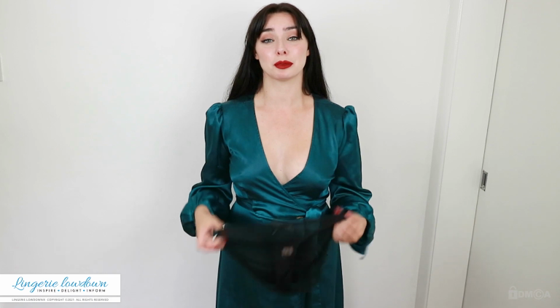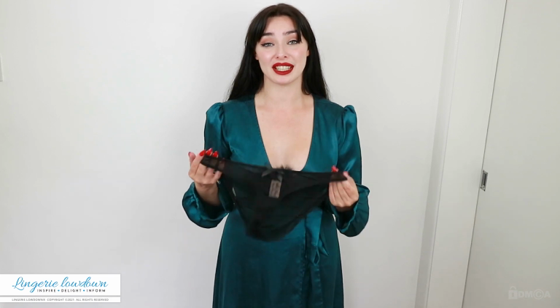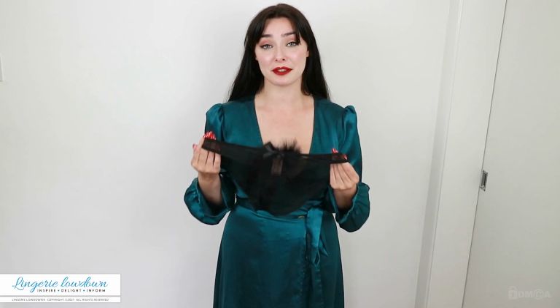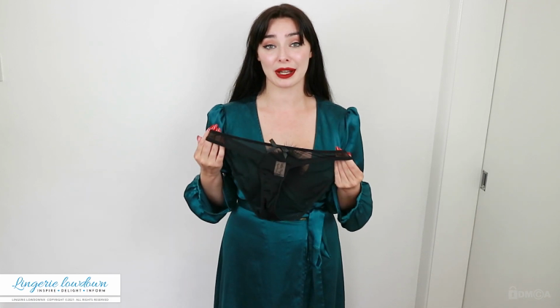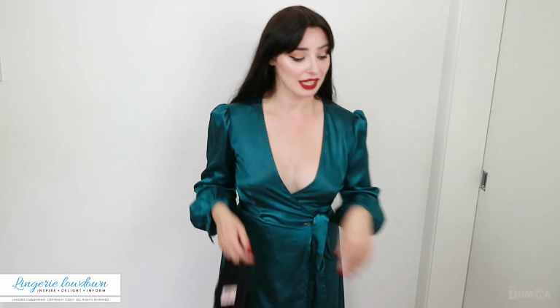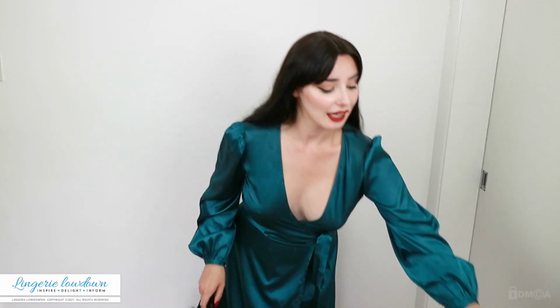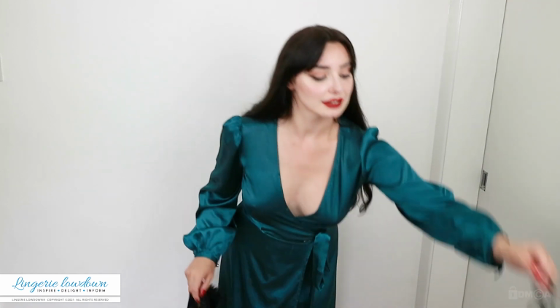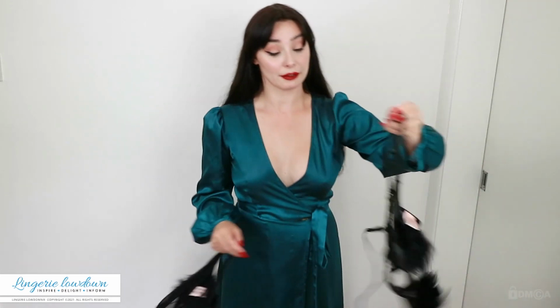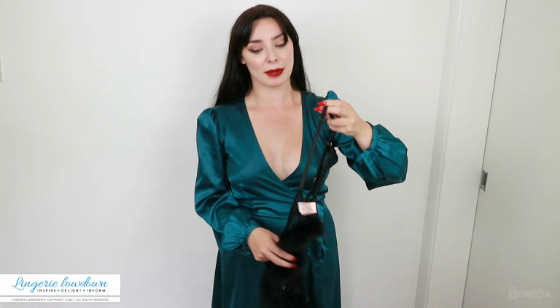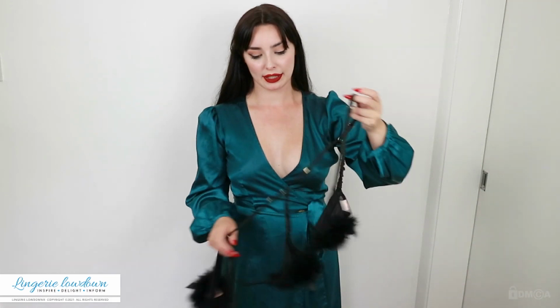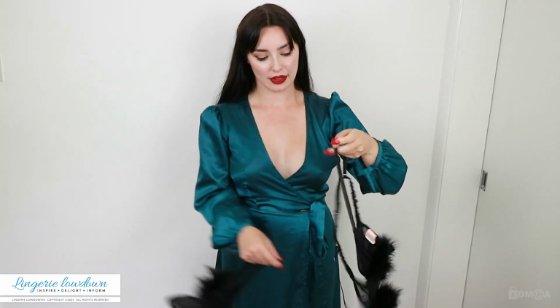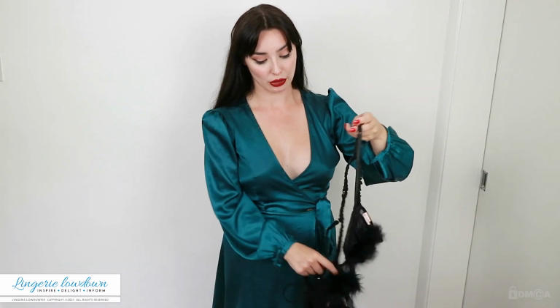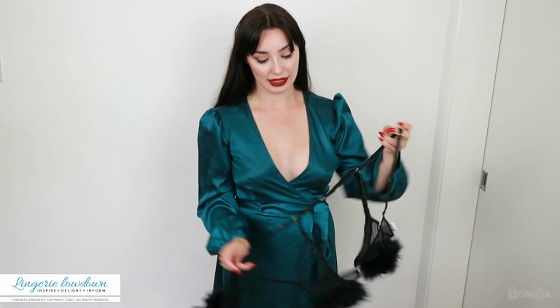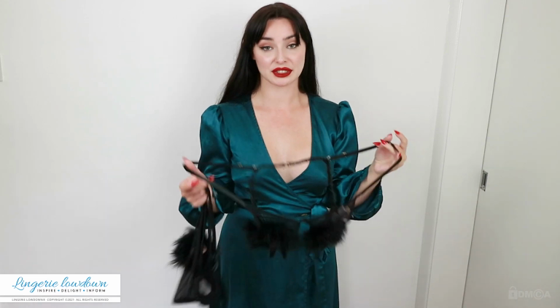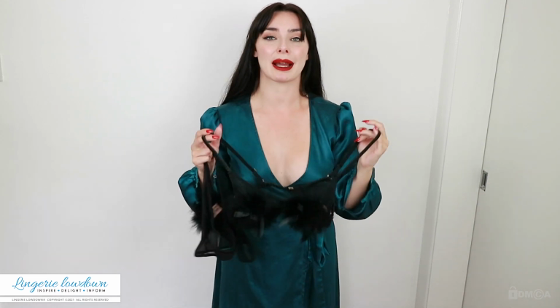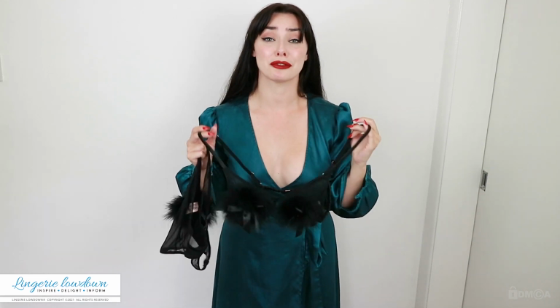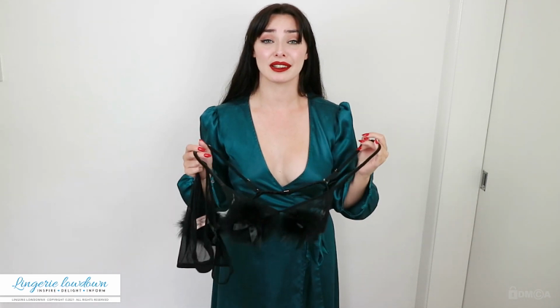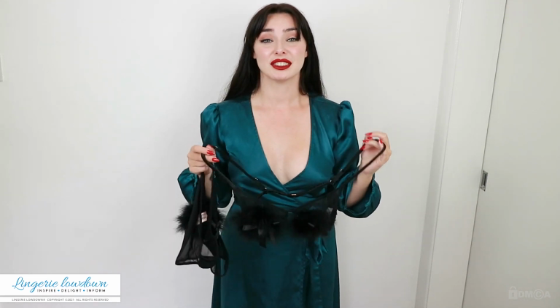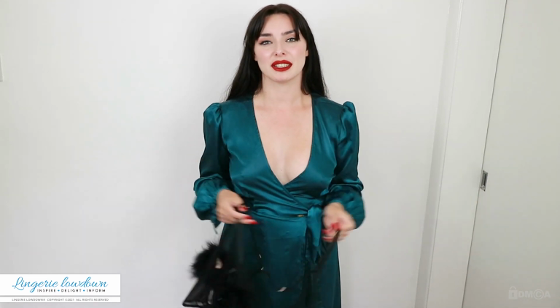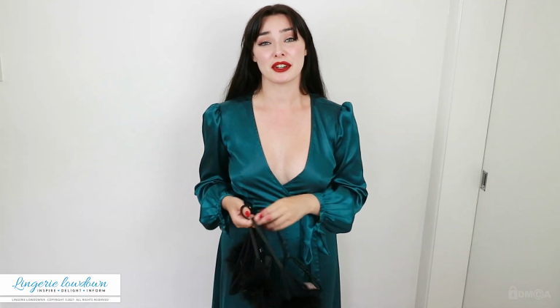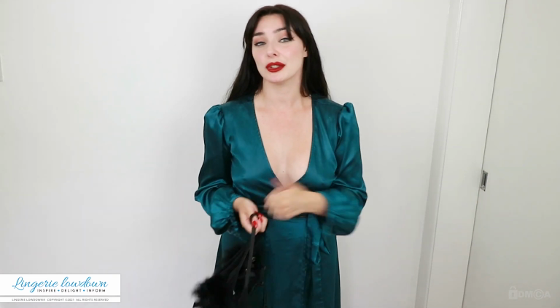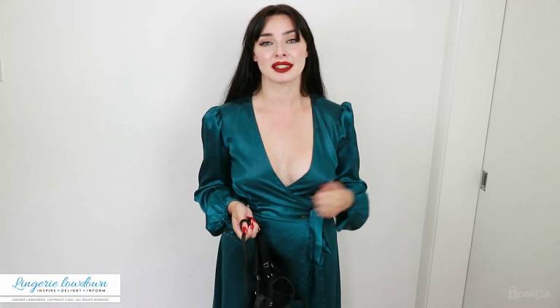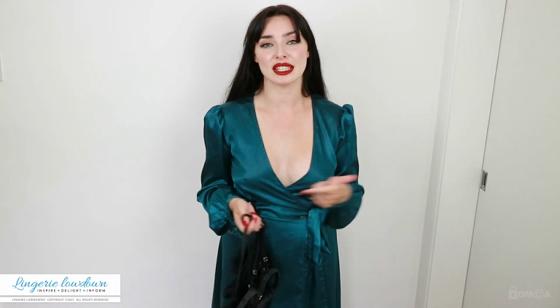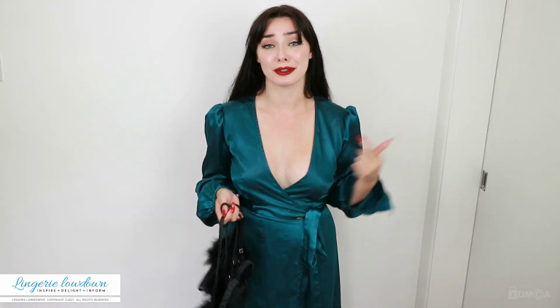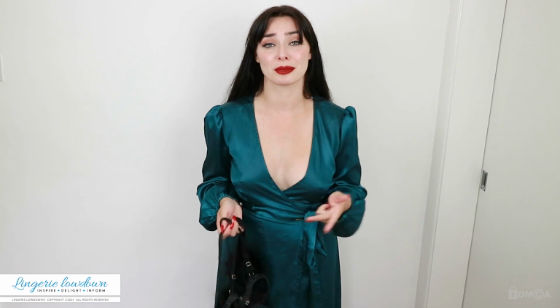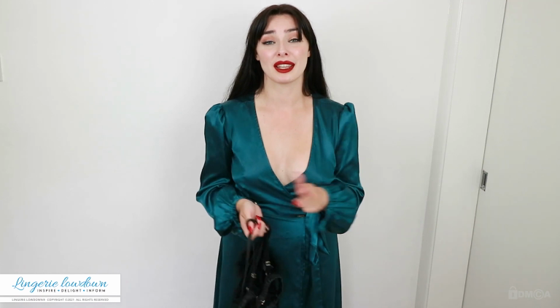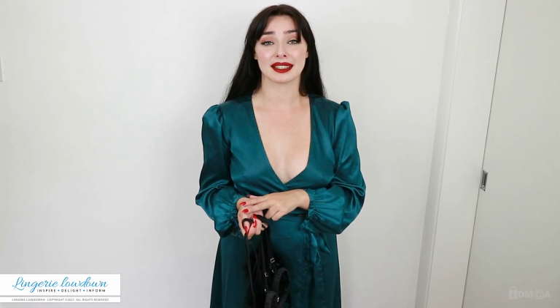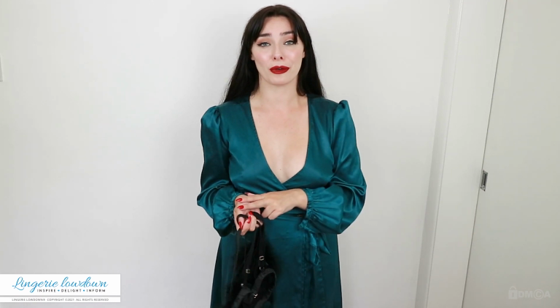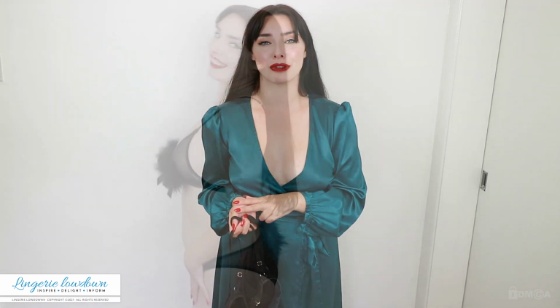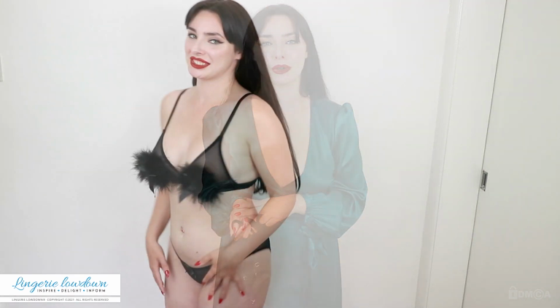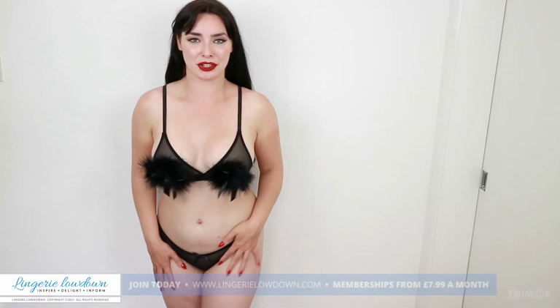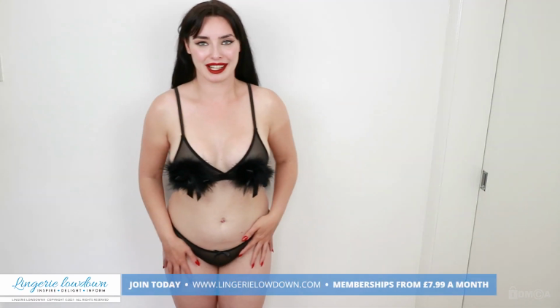At retail, this brief is £15, and the bra is £20 at retail. So it's very cute, cheap, and an affordable bit of flair. It's such a cute set.